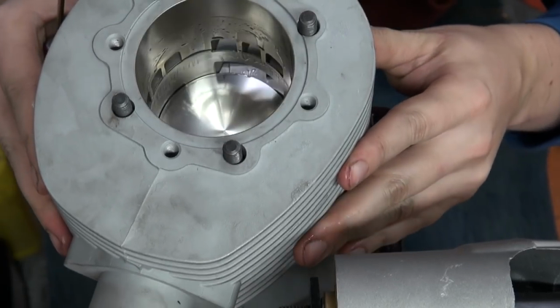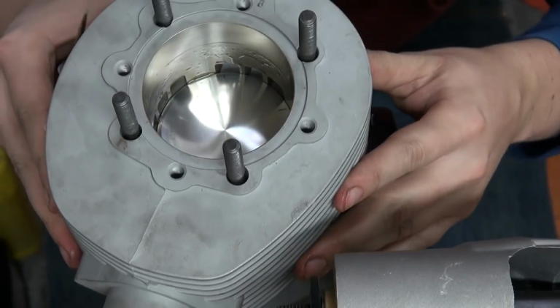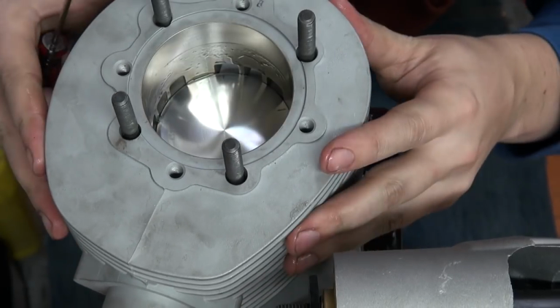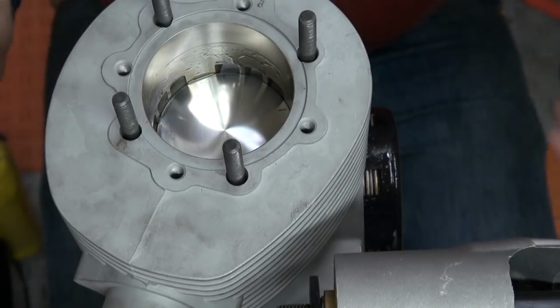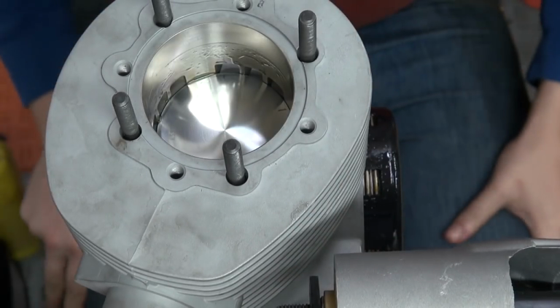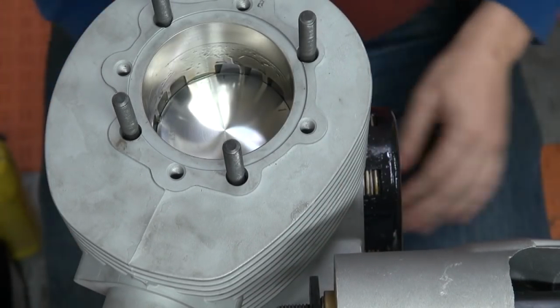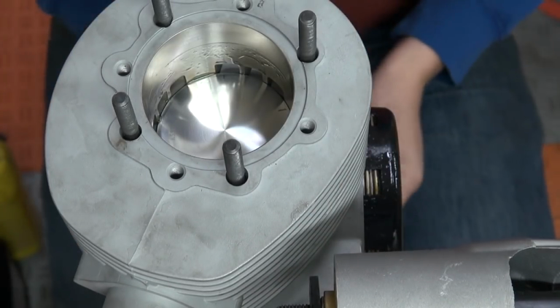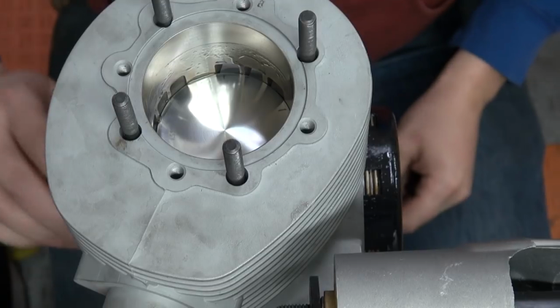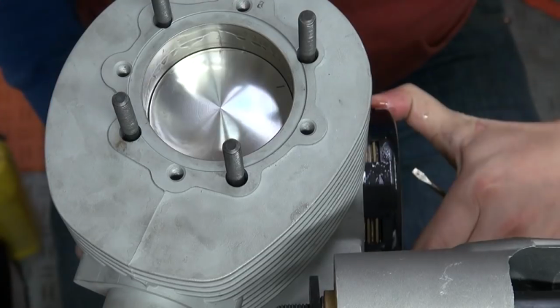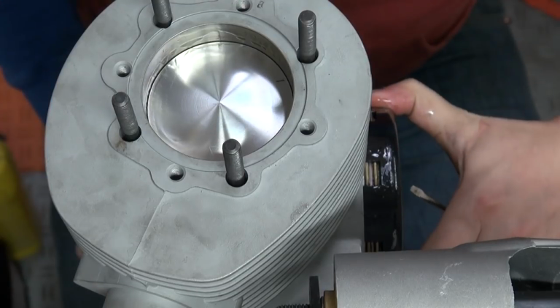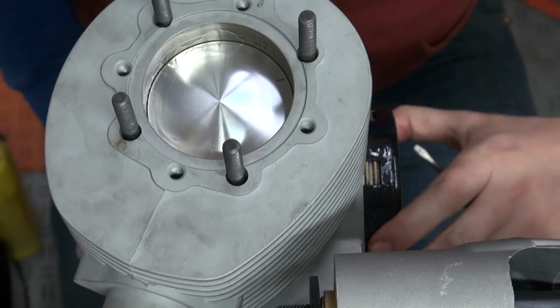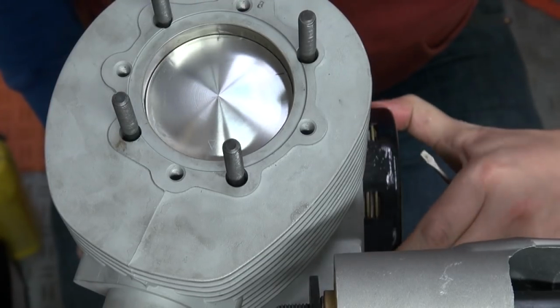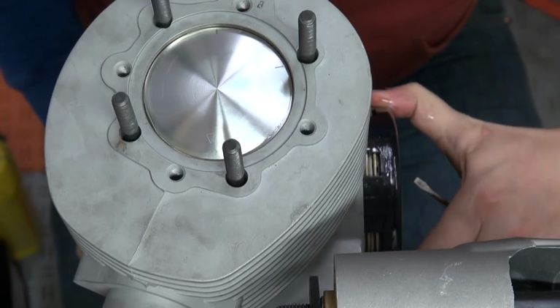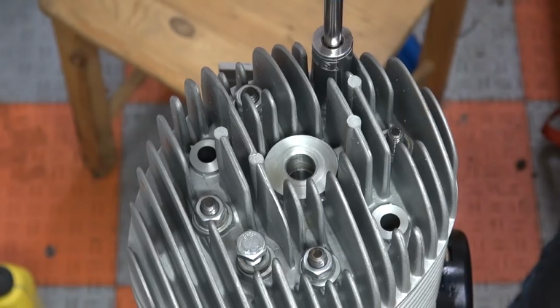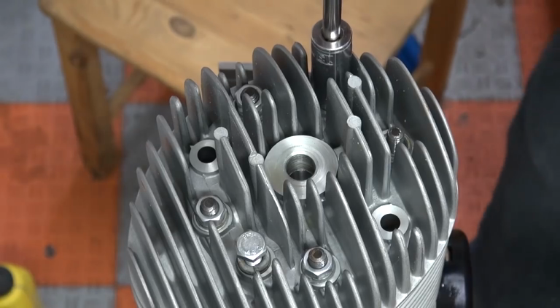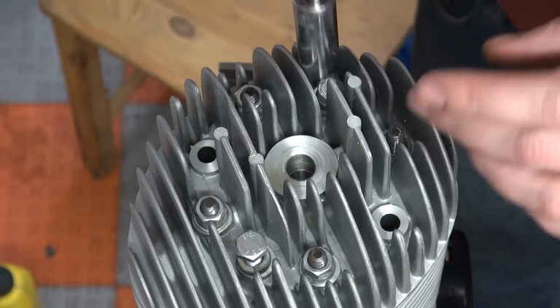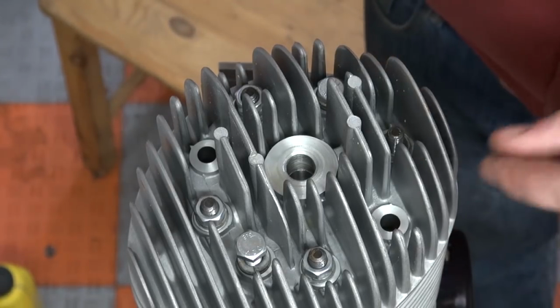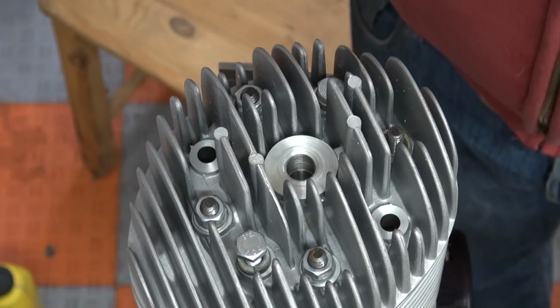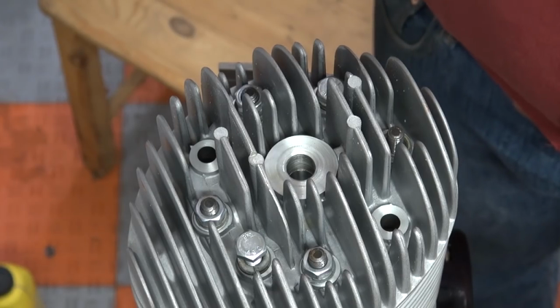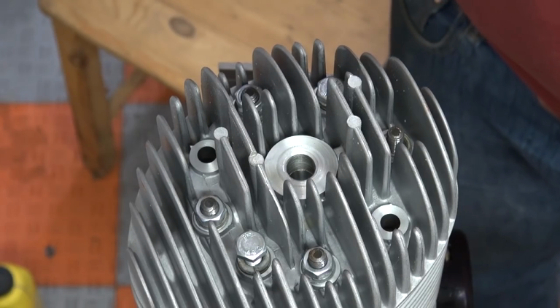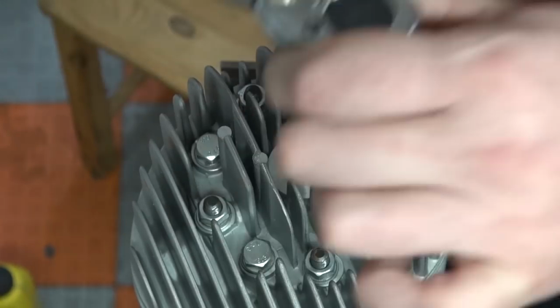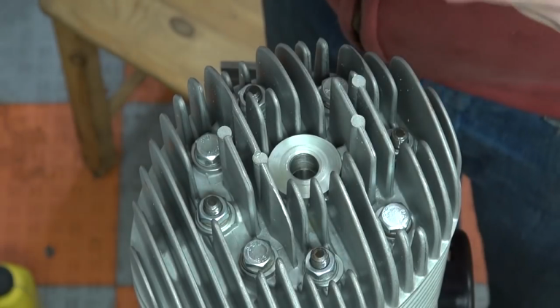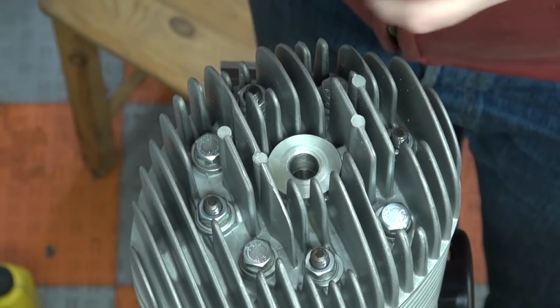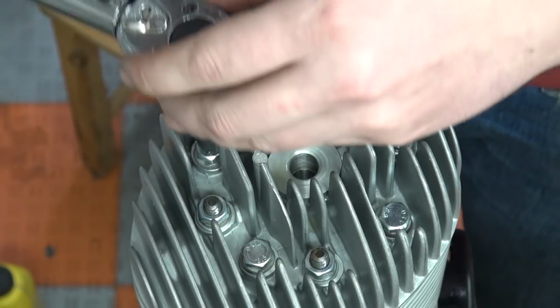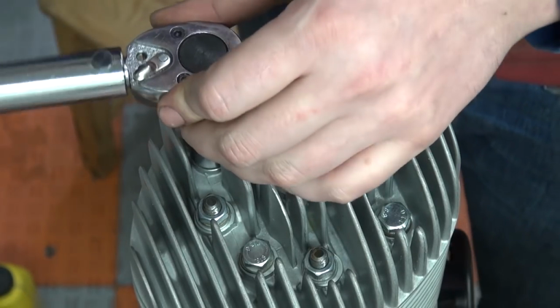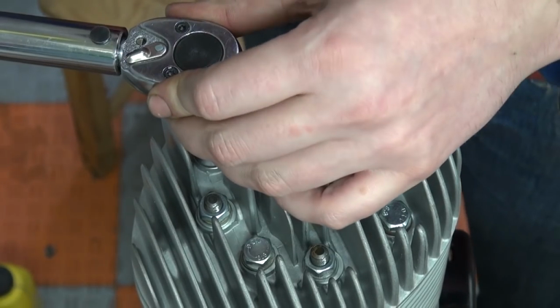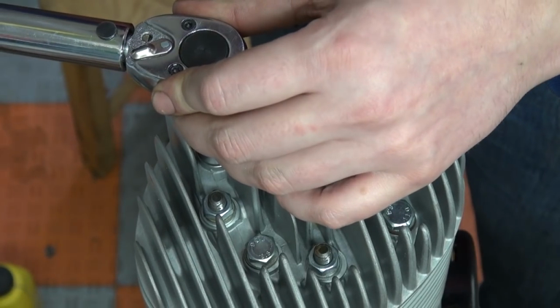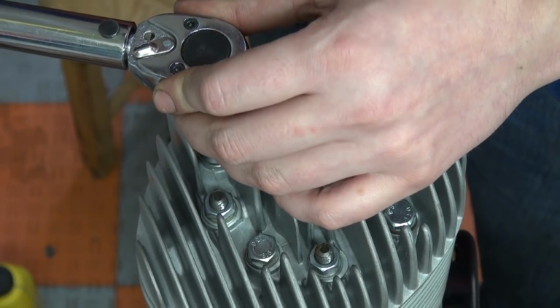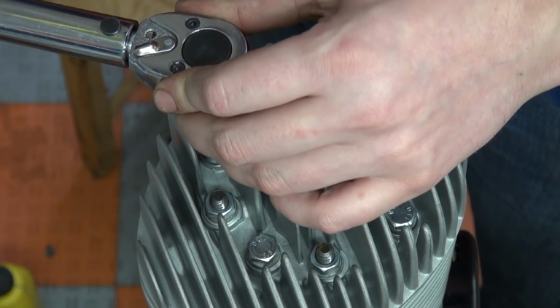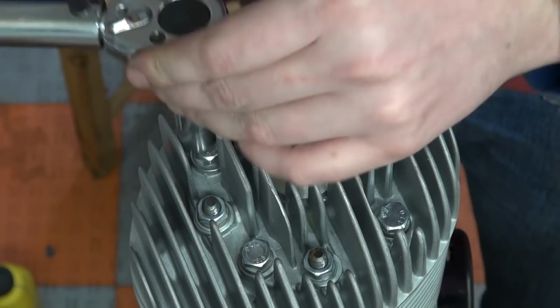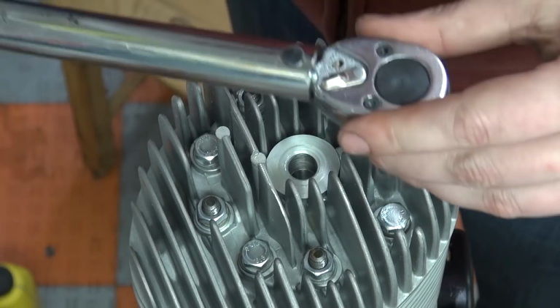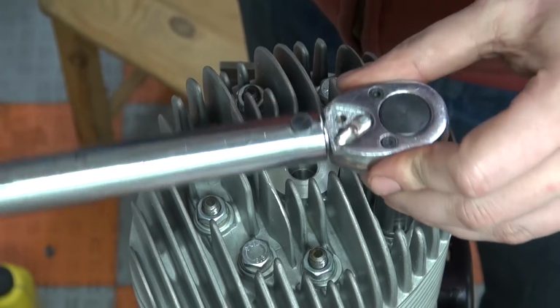Before torquing the cylinder head down in its final position, I checked compression and also checked squish, just to make sure I don't have to run an octane booster or maybe decompress a little bit. Everything was fine.